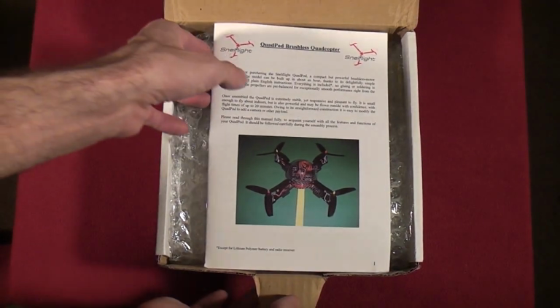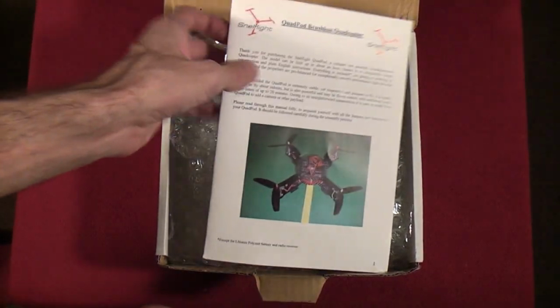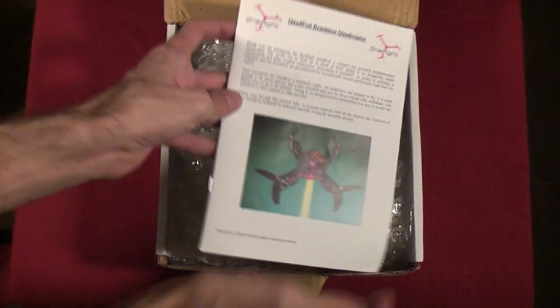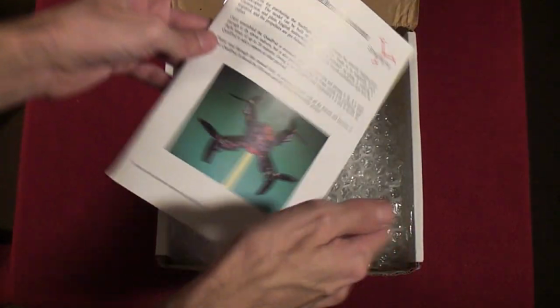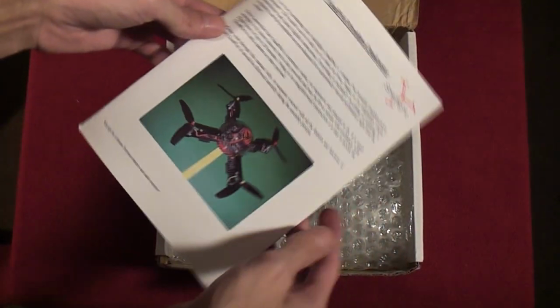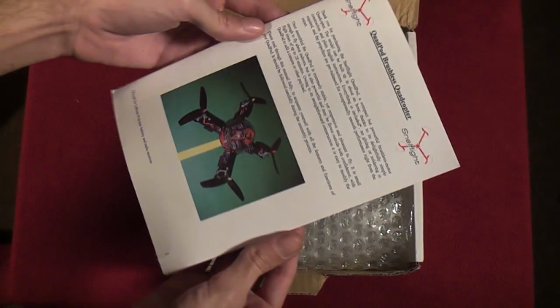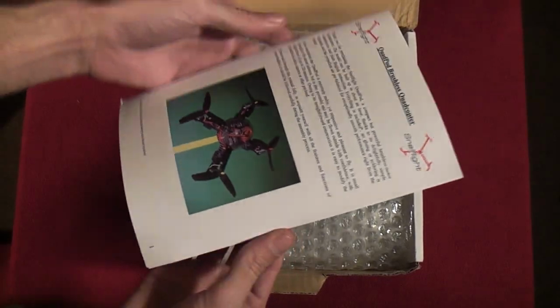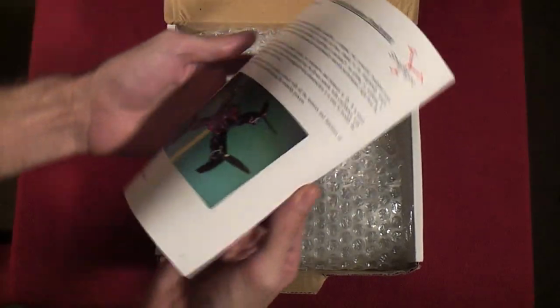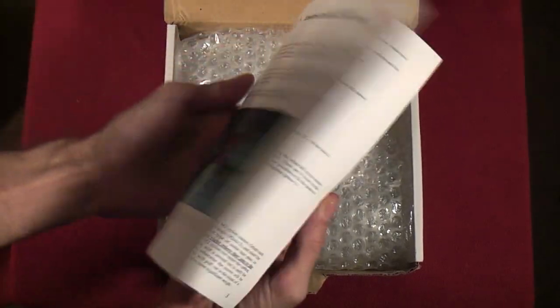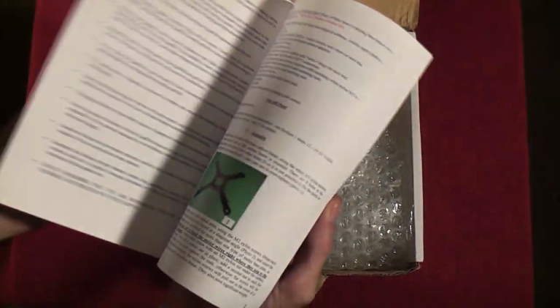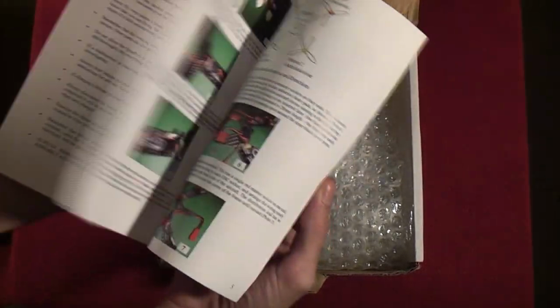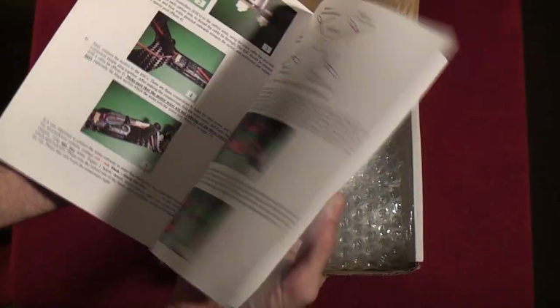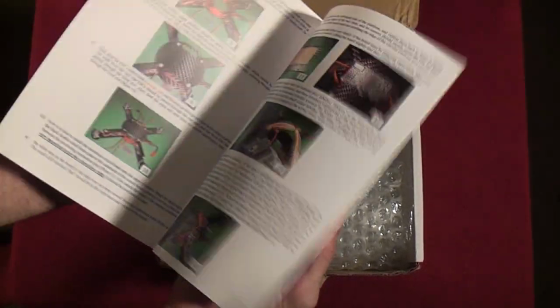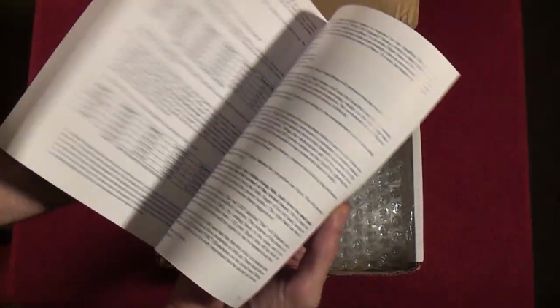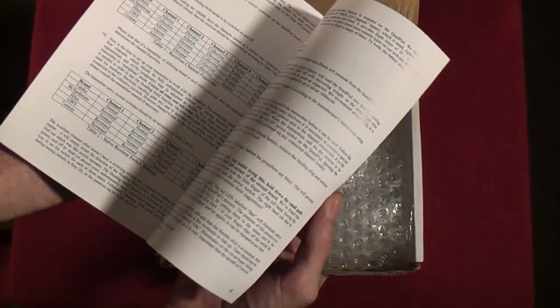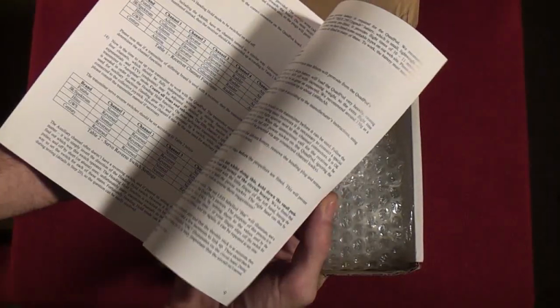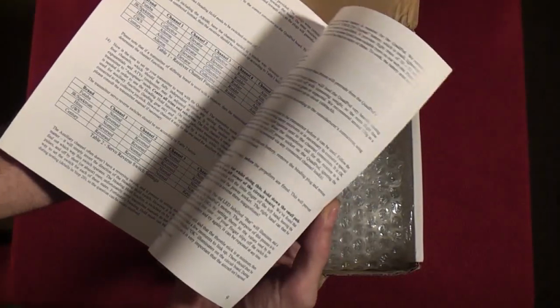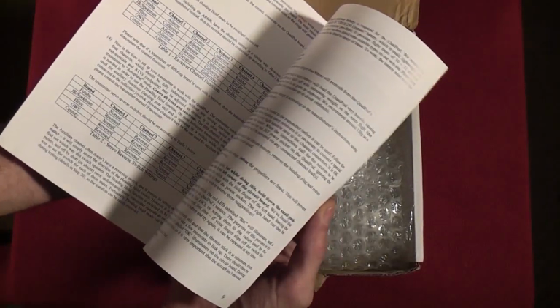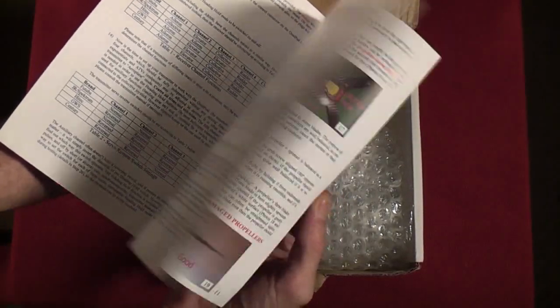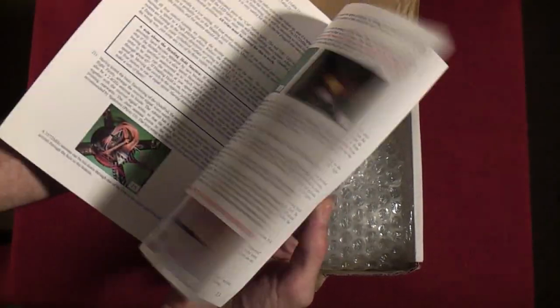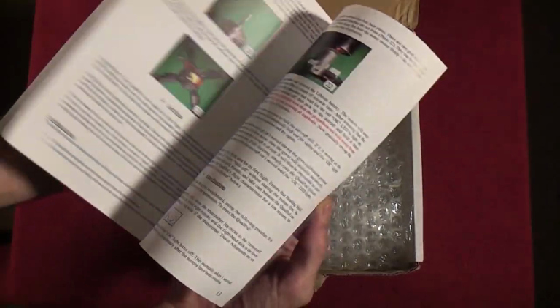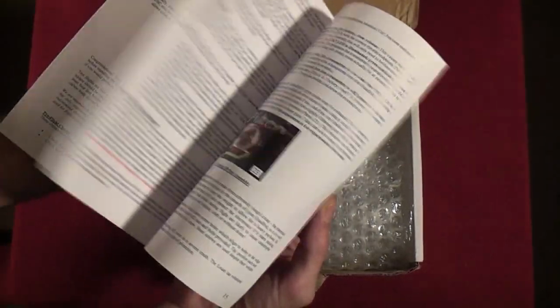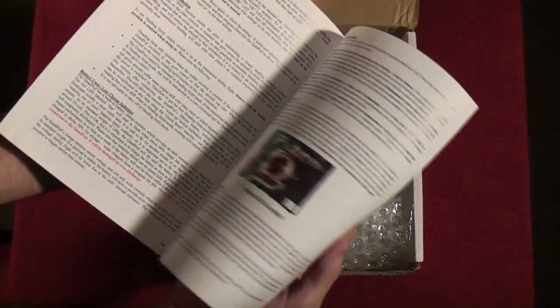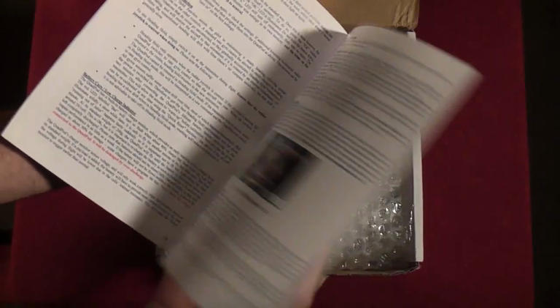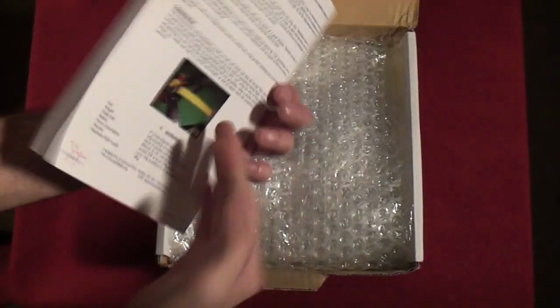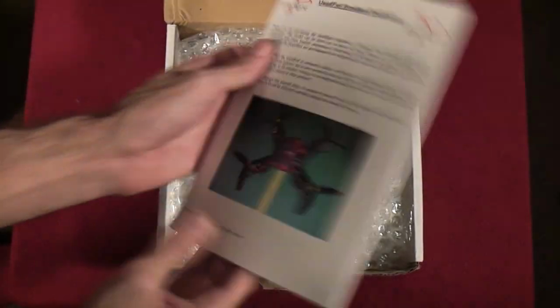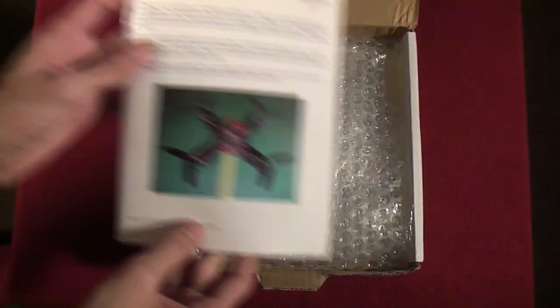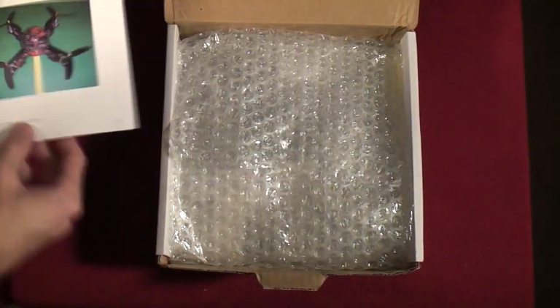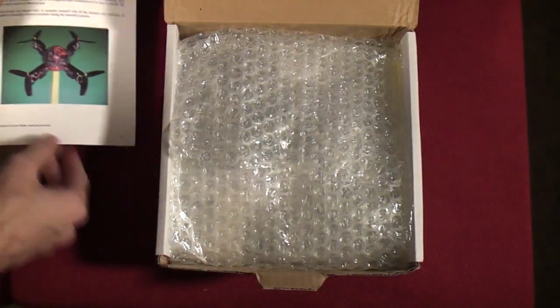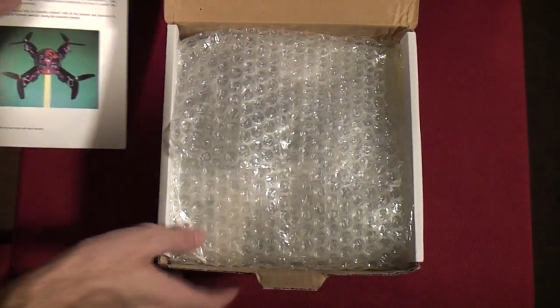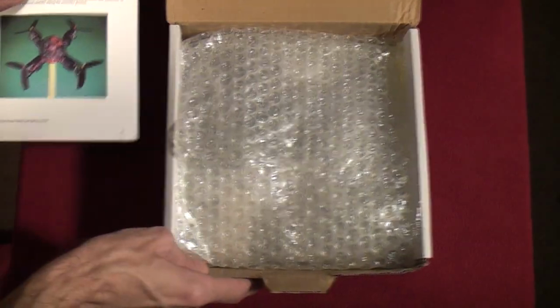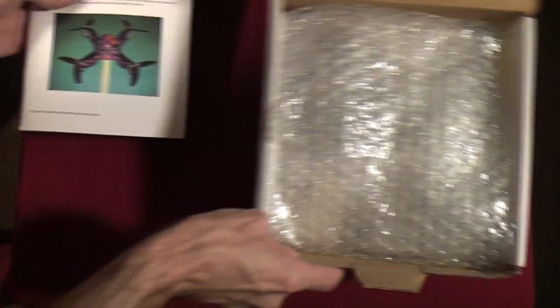It comes with a set of full-color instructions, very detailed step-by-step — everything you need to know to get your Quad Pod up and flying, plus a troubleshooting guide as well.